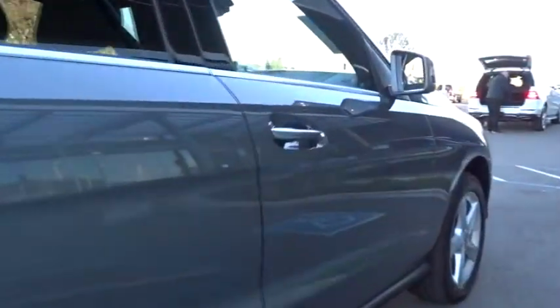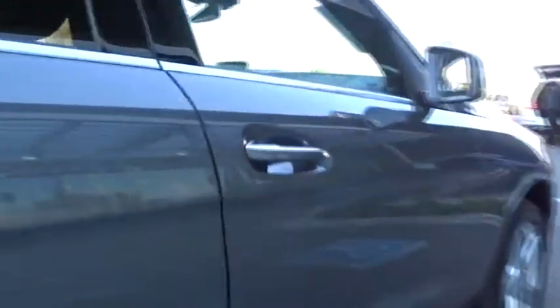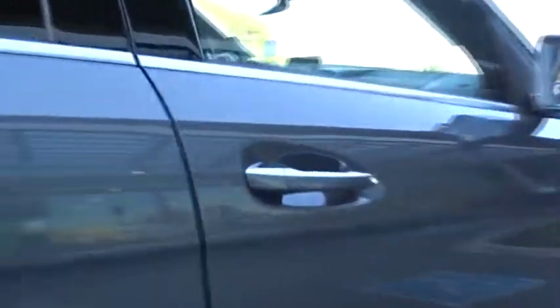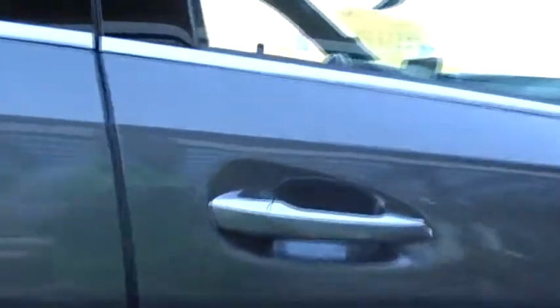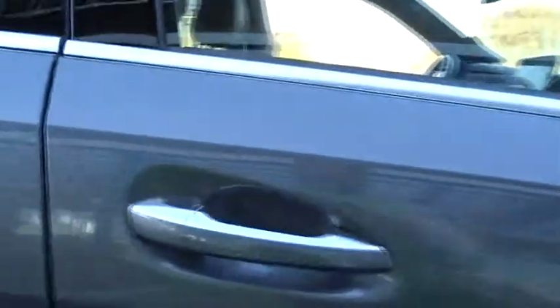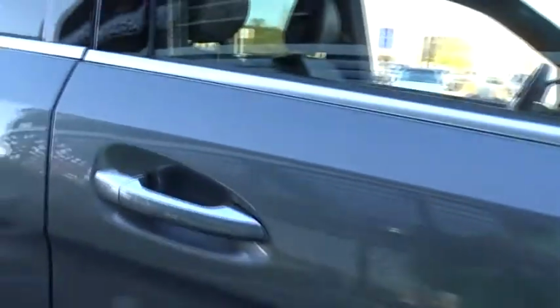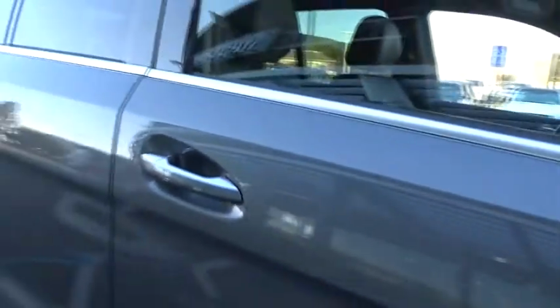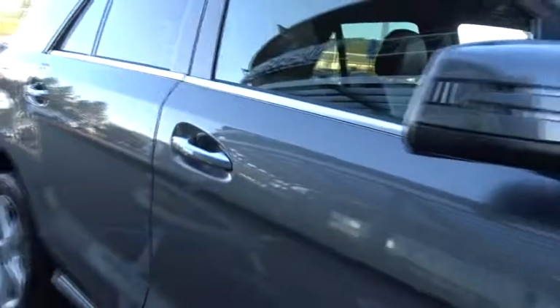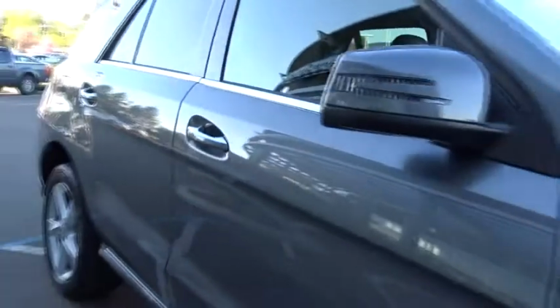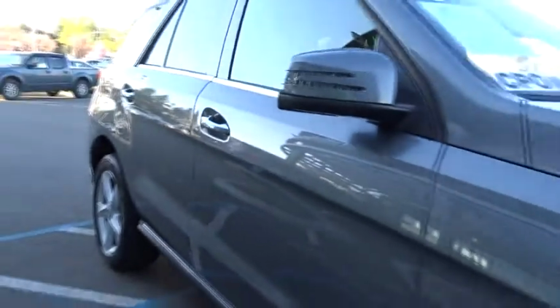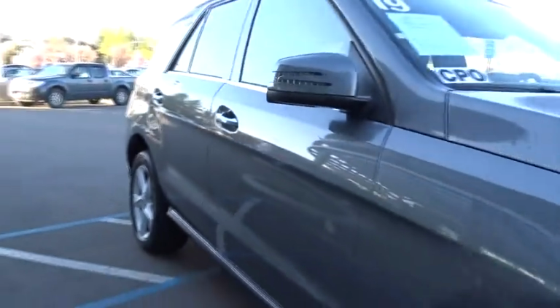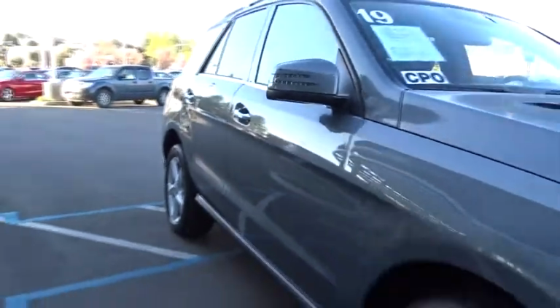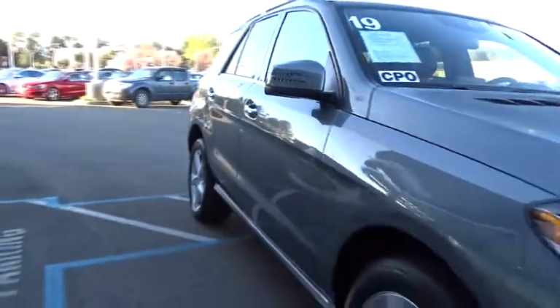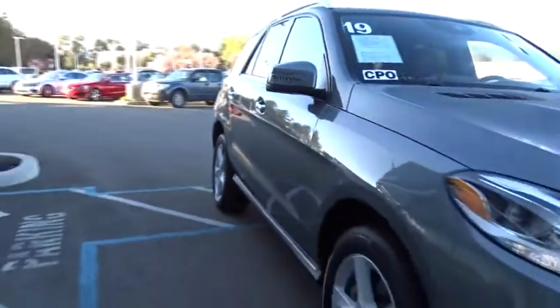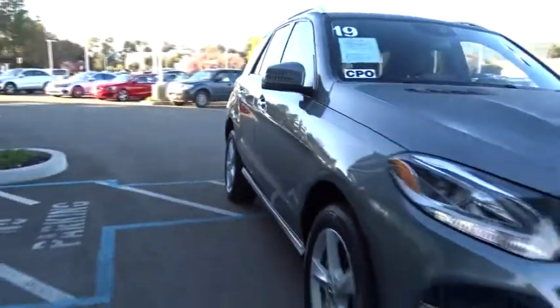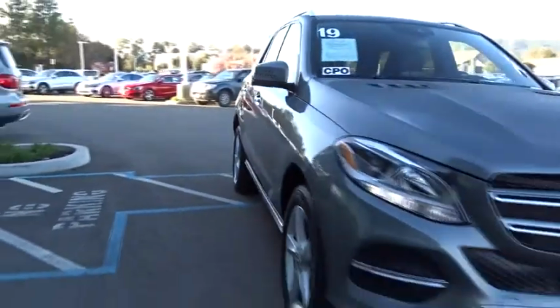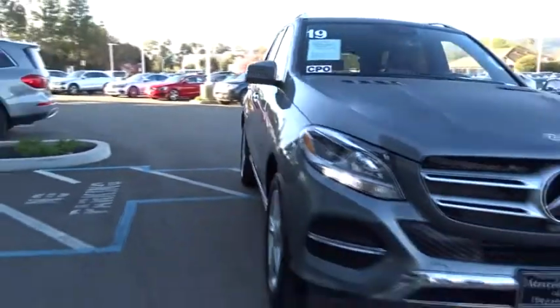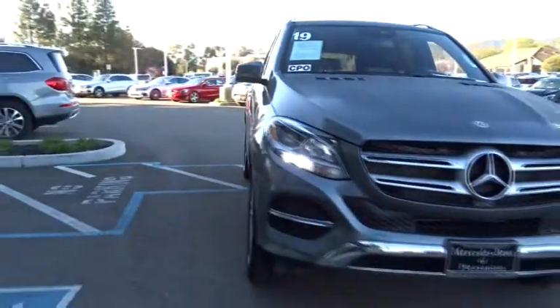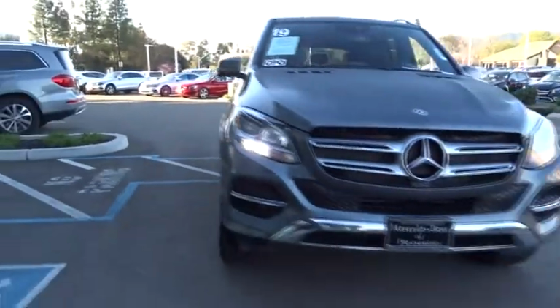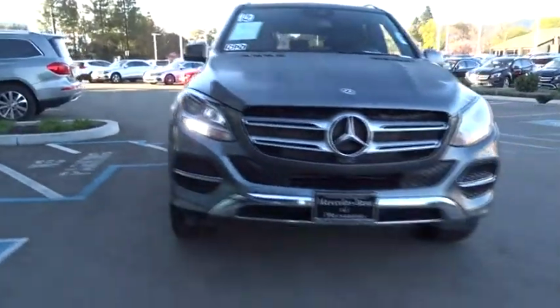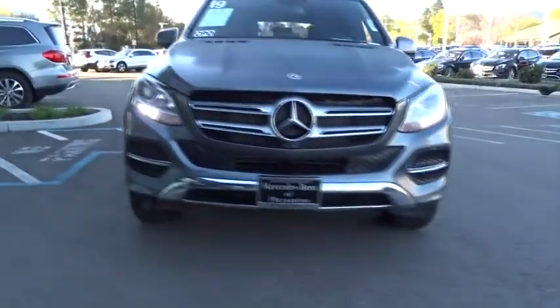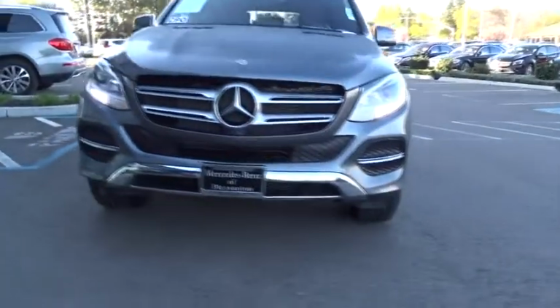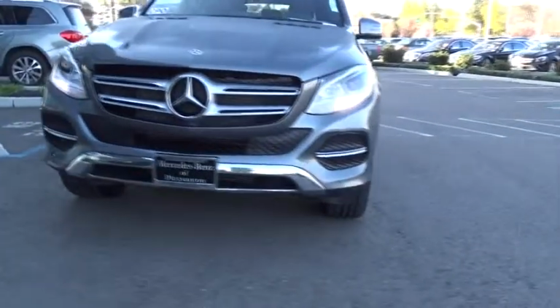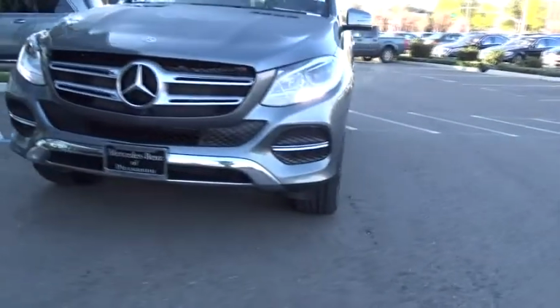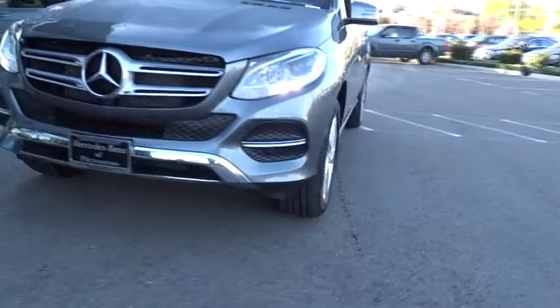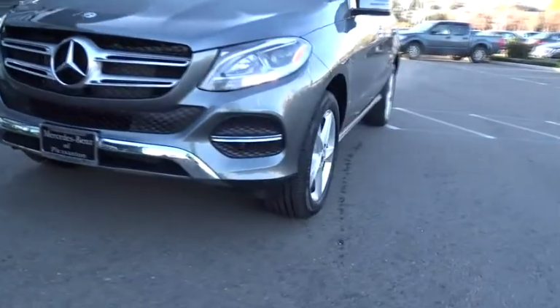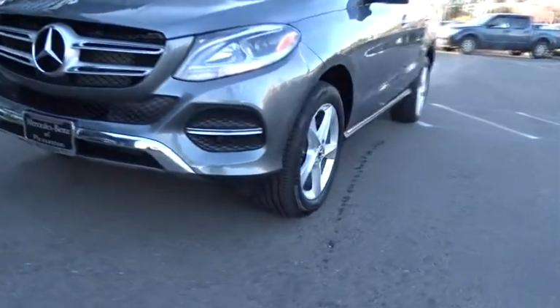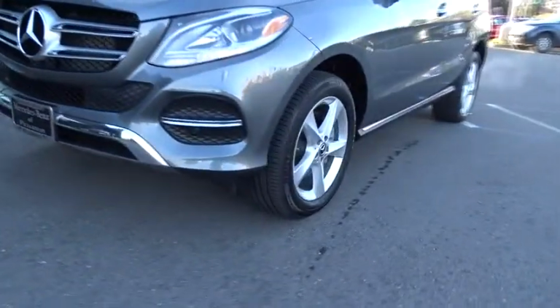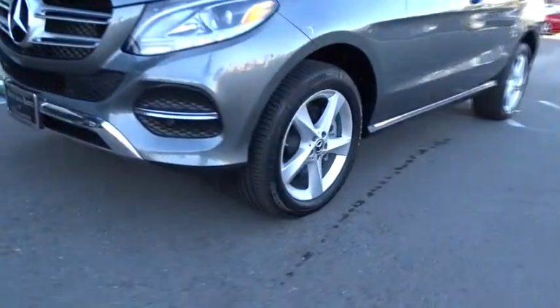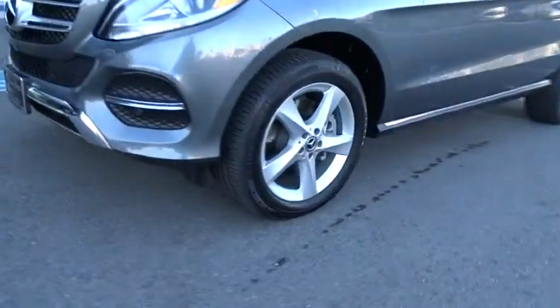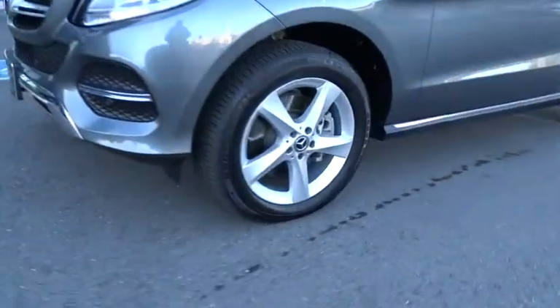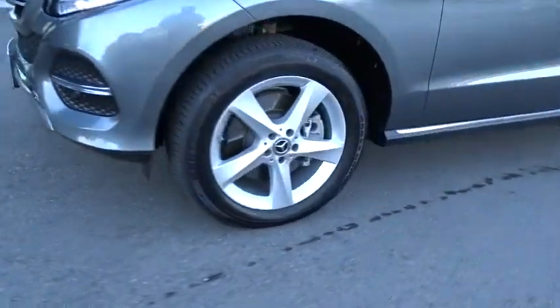This vehicle has less than 7,000 miles. Here are some of this vehicle's great options: backup camera, all-wheel drive, anti-lock braking system, power liftgate.